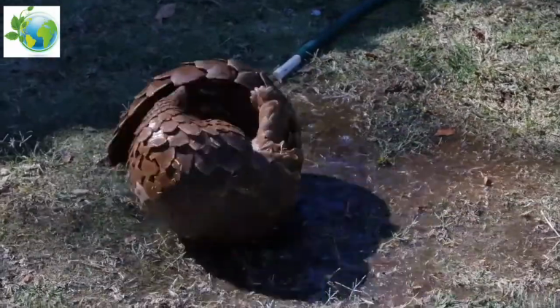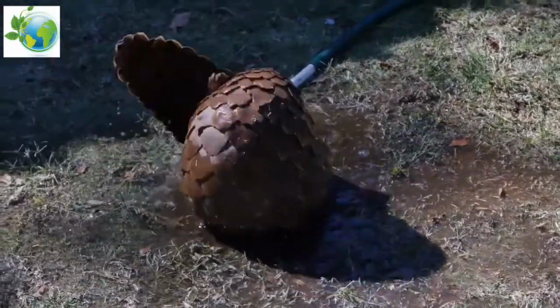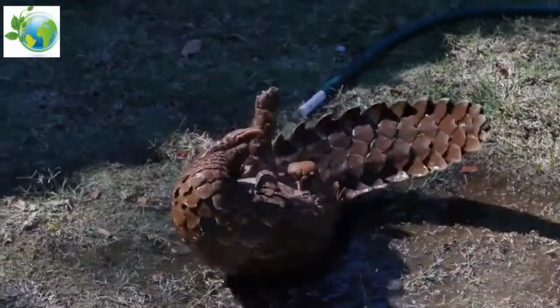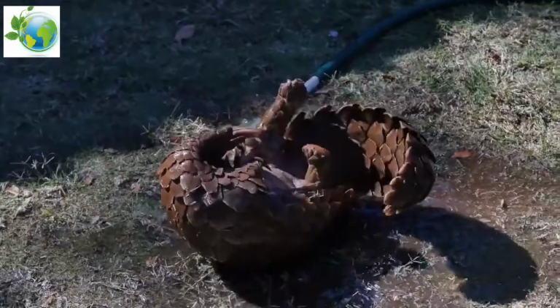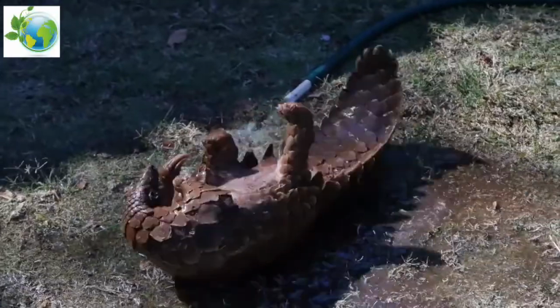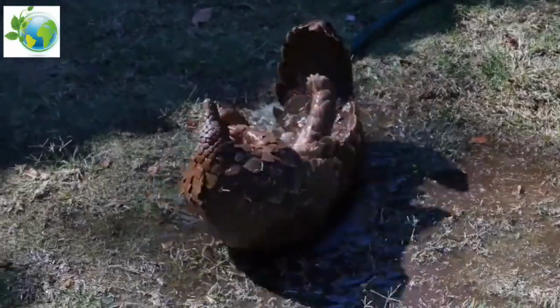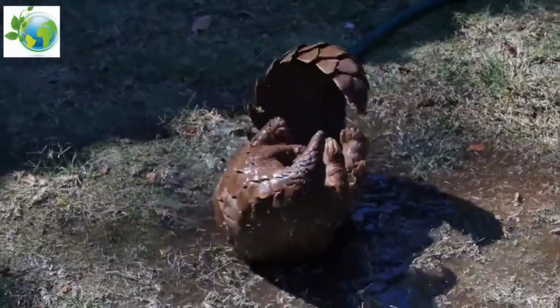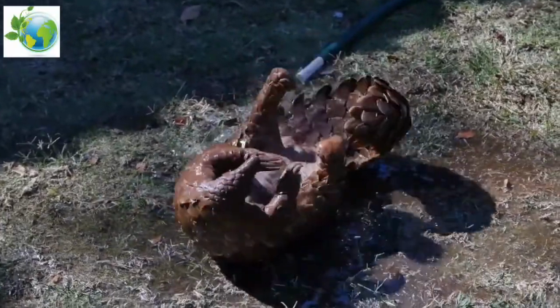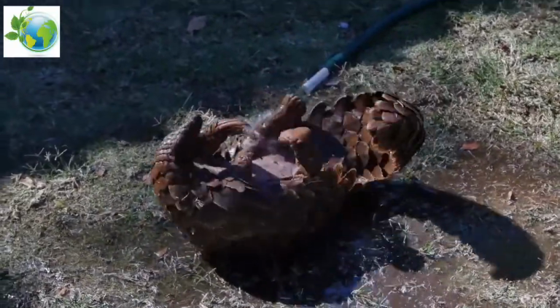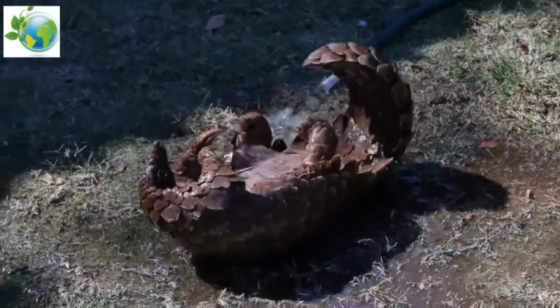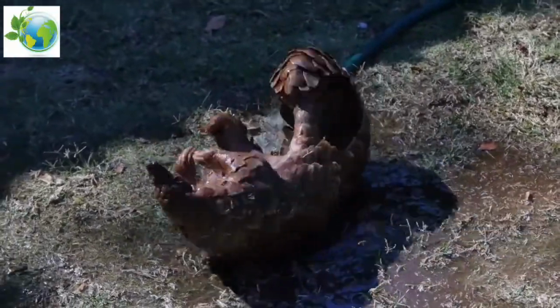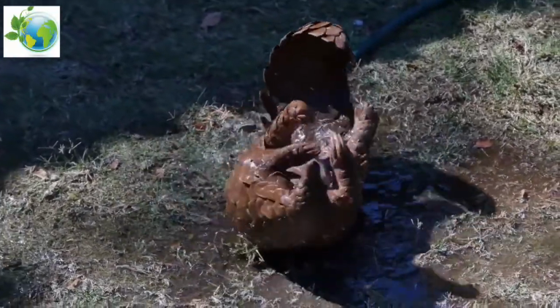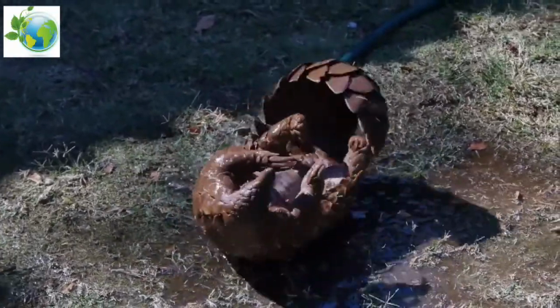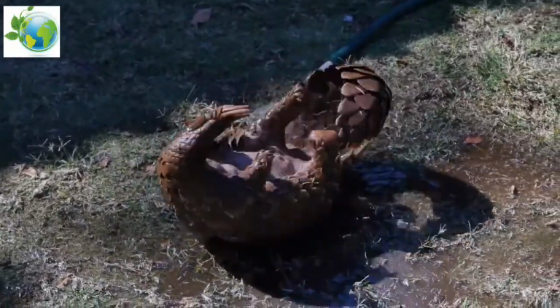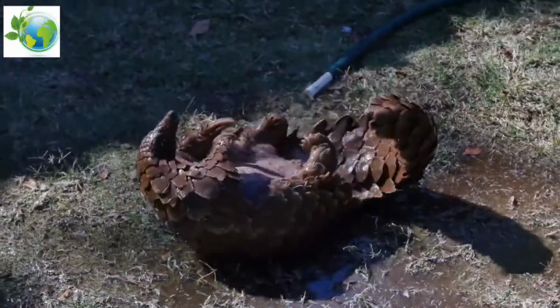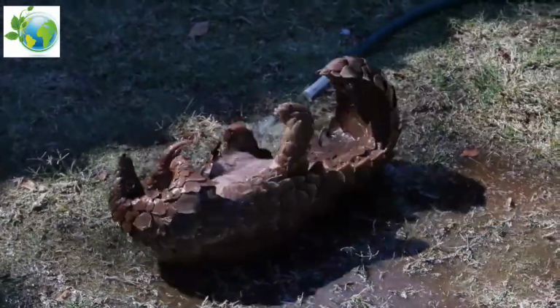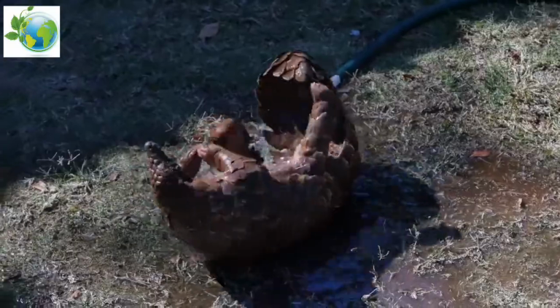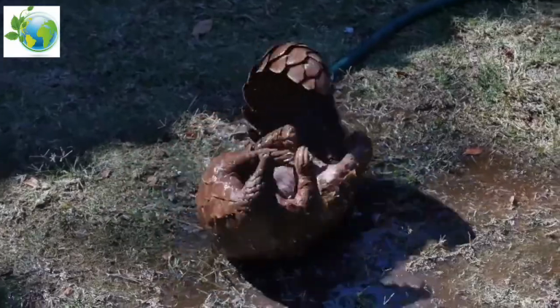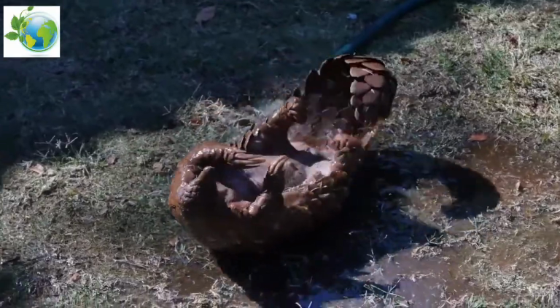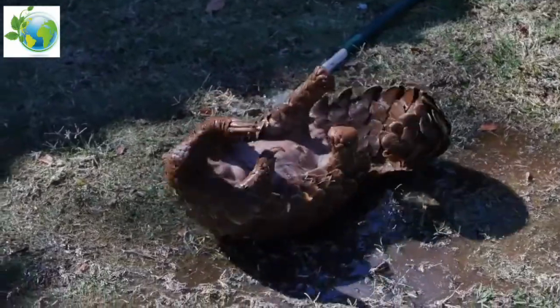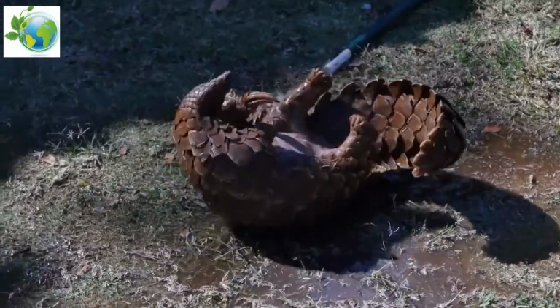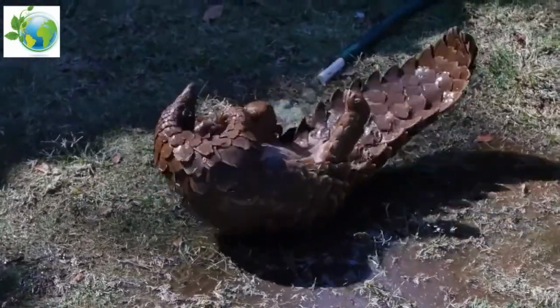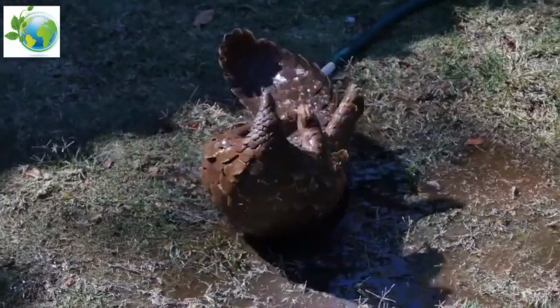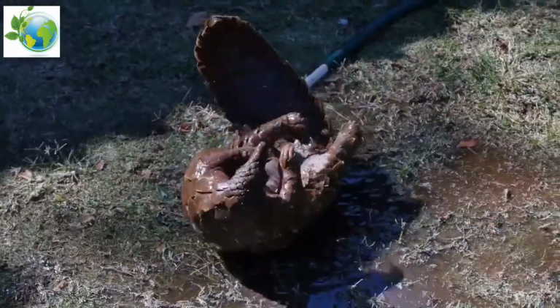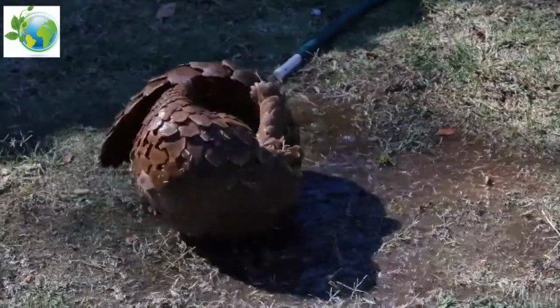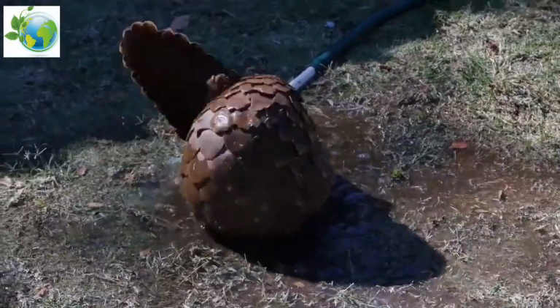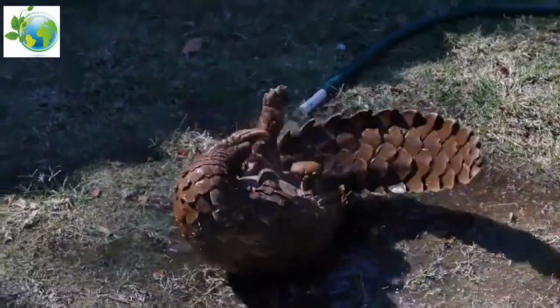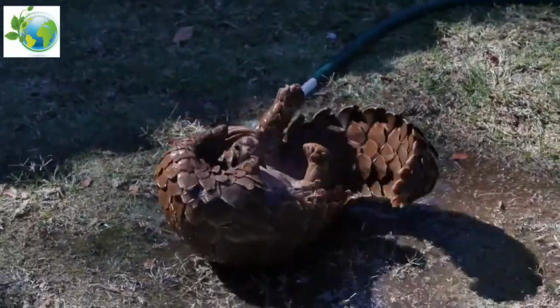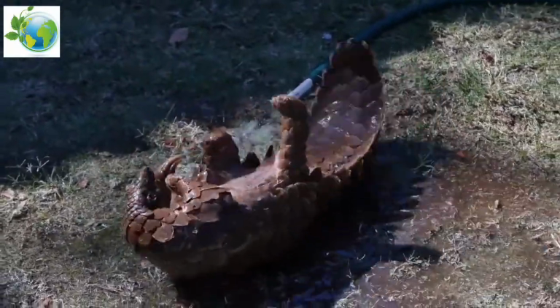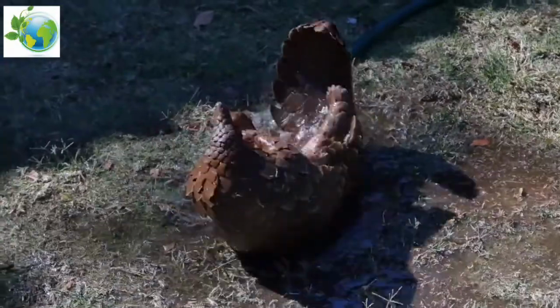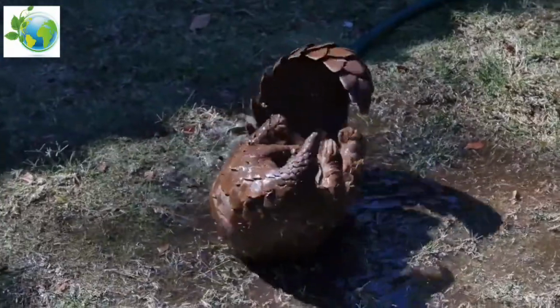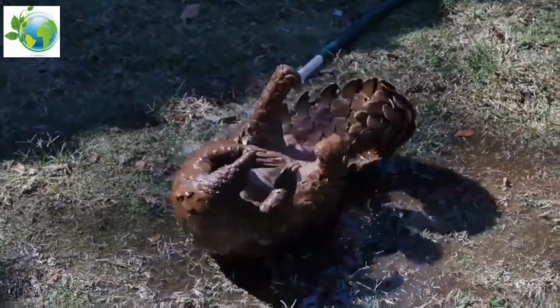It can also curl itself into a ball as self-defense against predators such as the tiger. The color of its scales varies depending on the color of the earth in its surroundings.